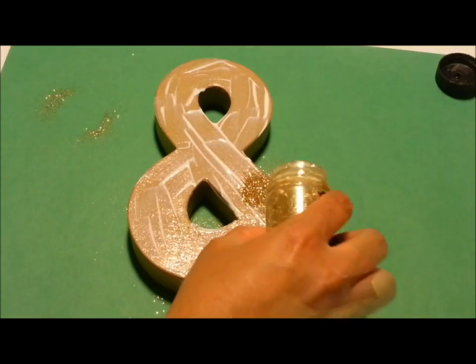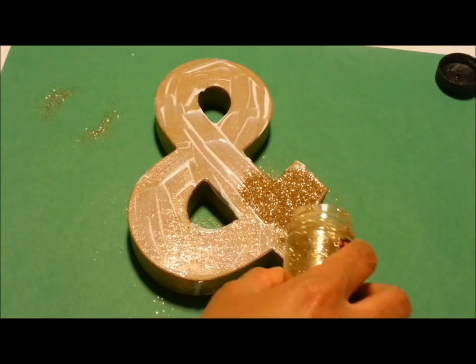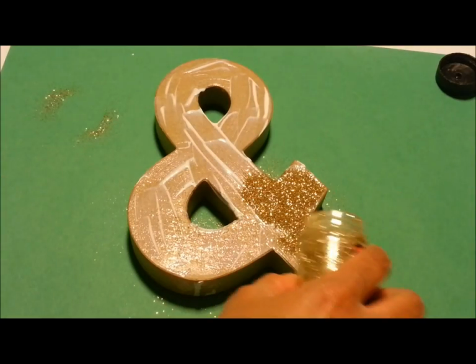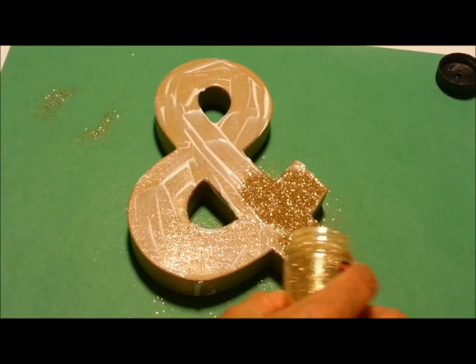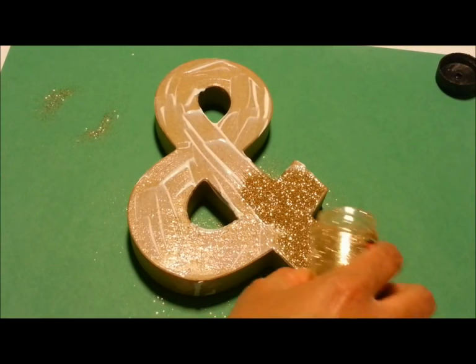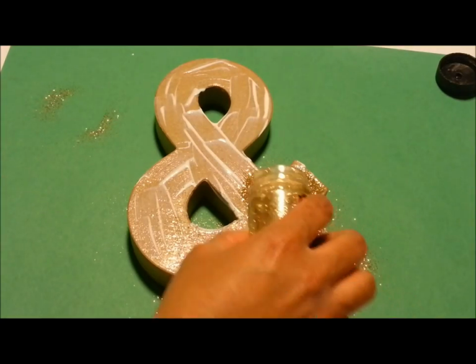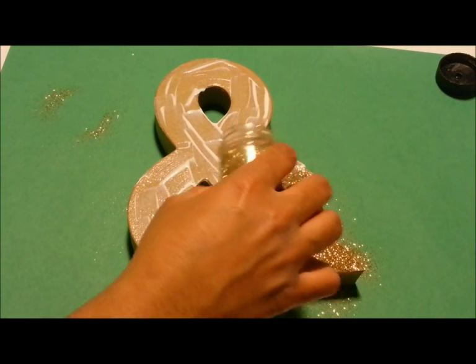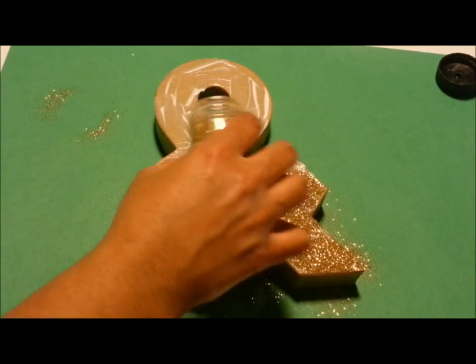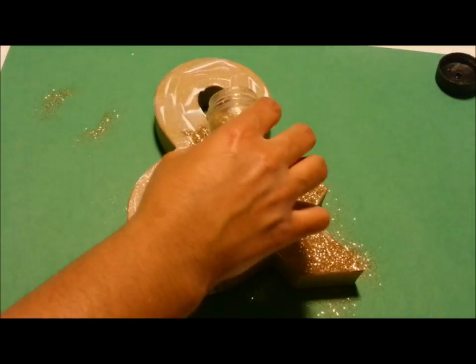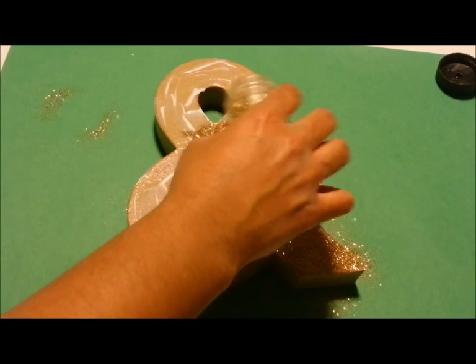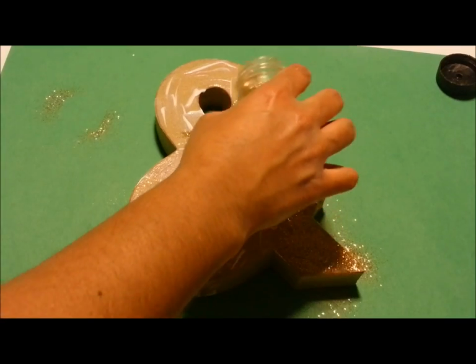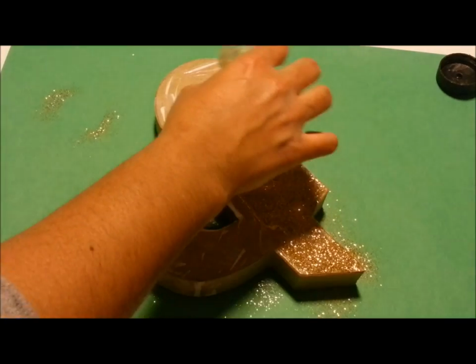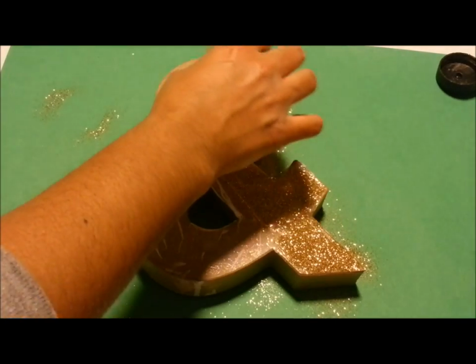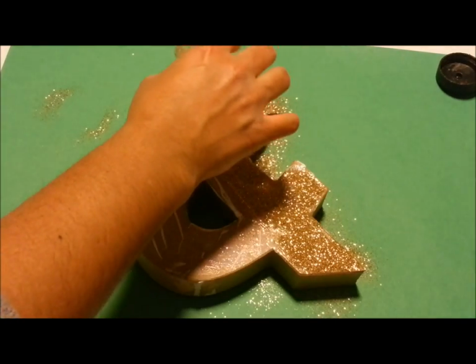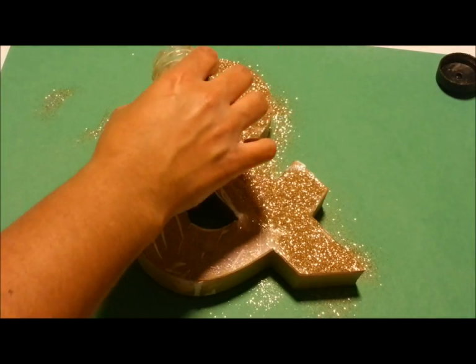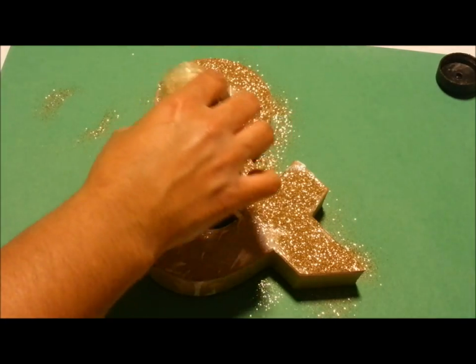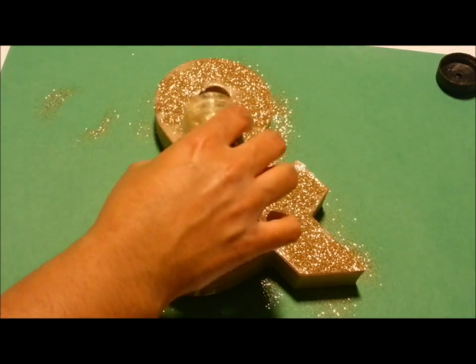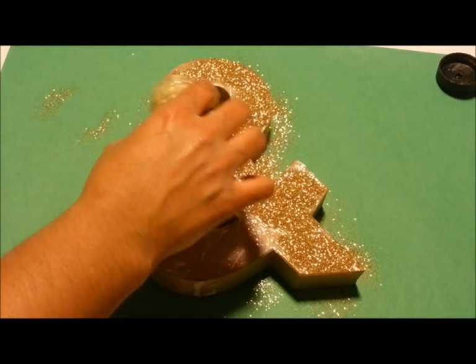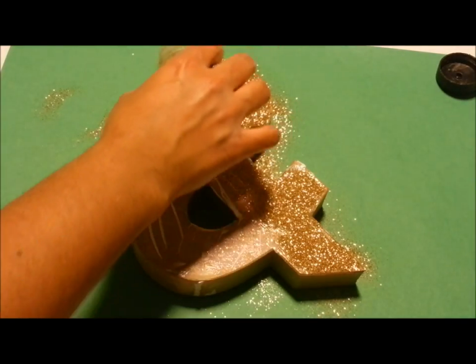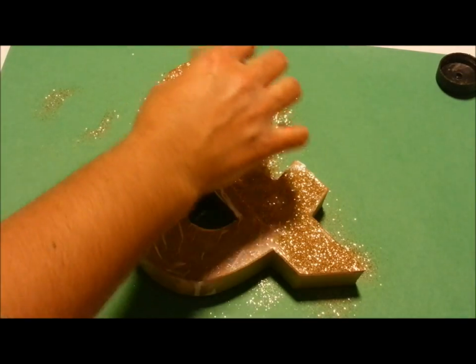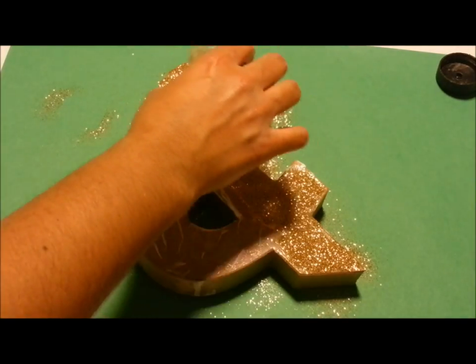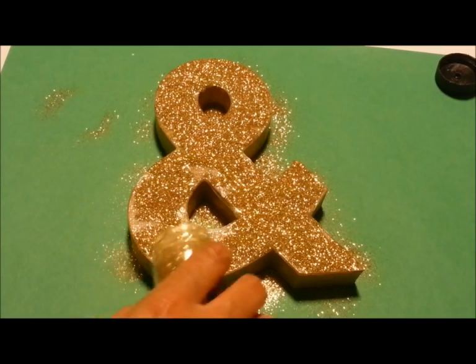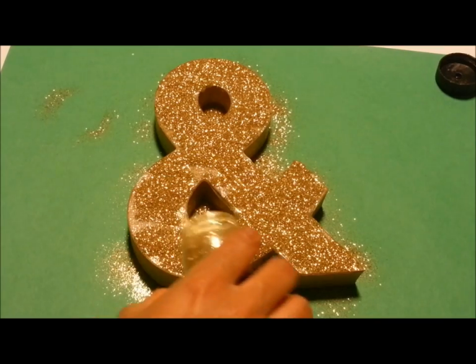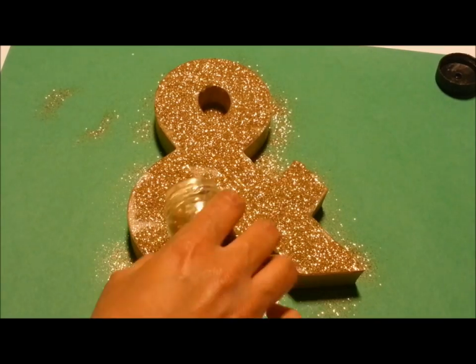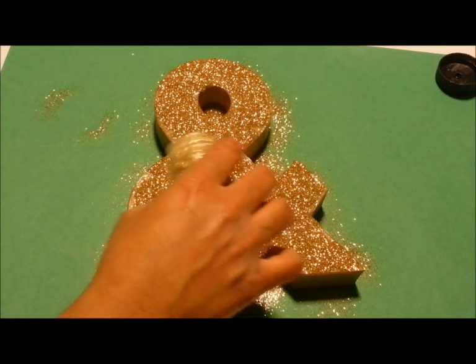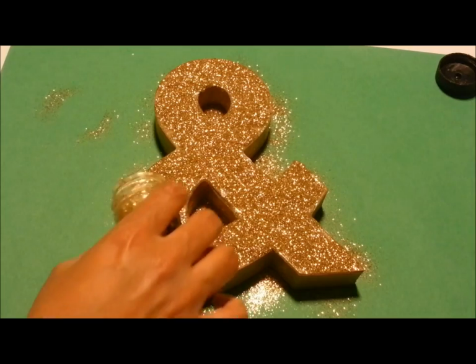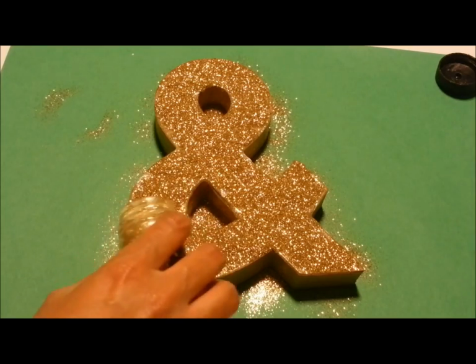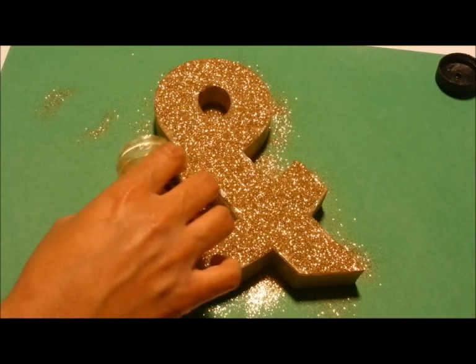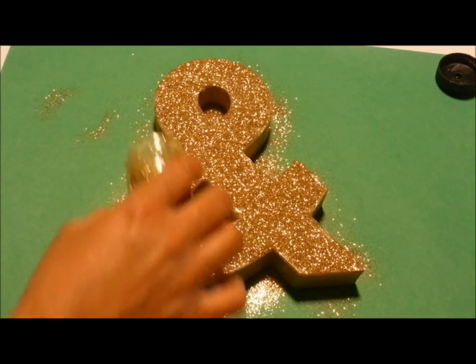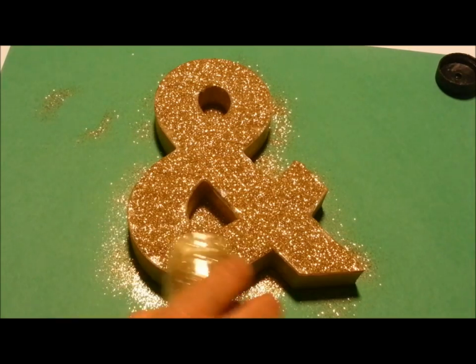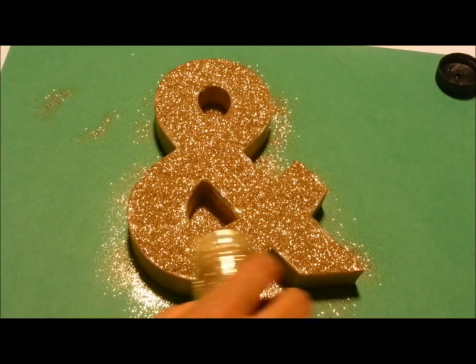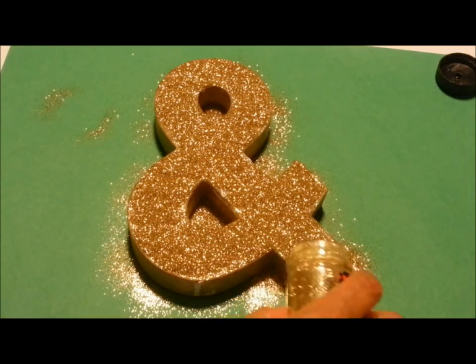Then you want to put on some very fine gold glitter and allow it to dry.